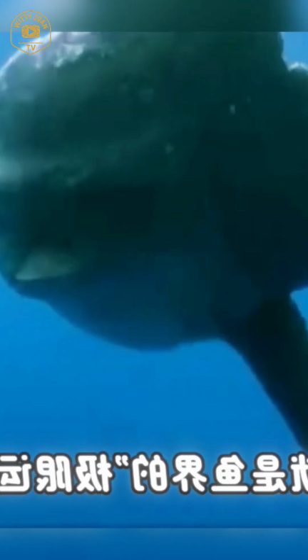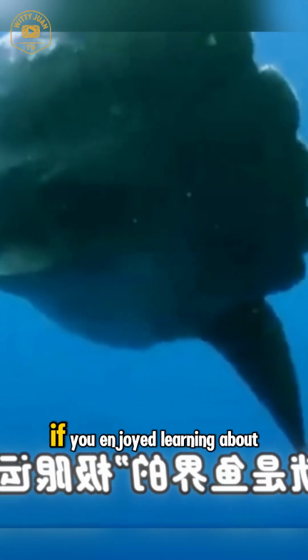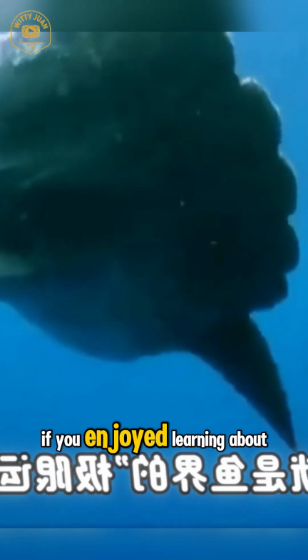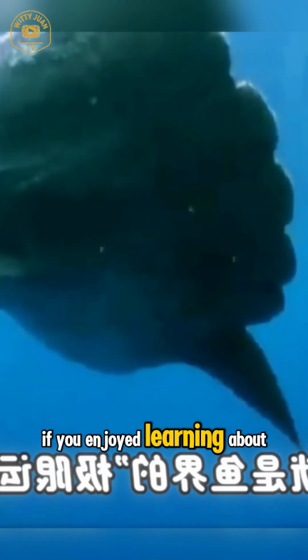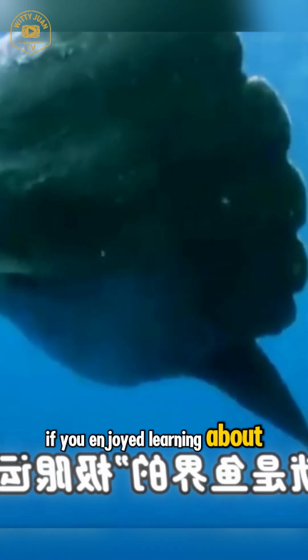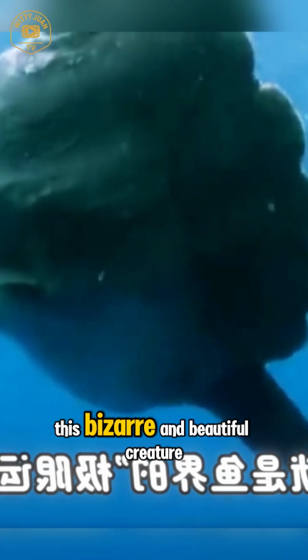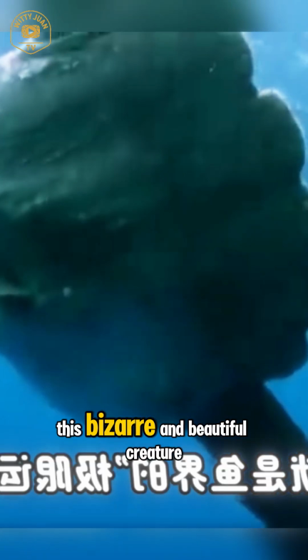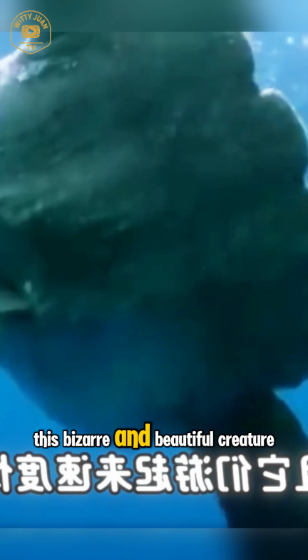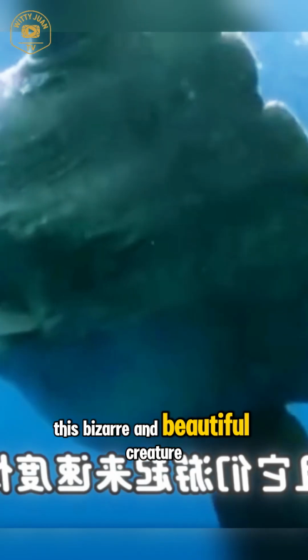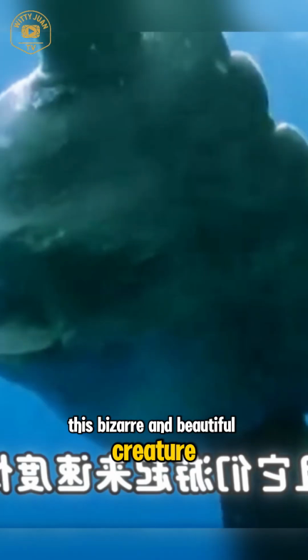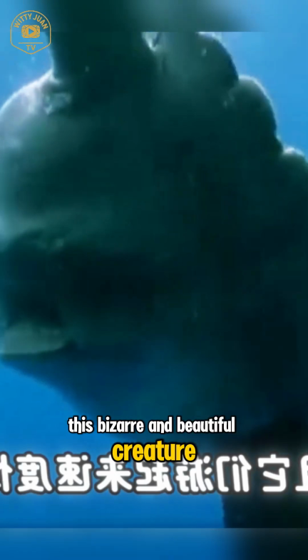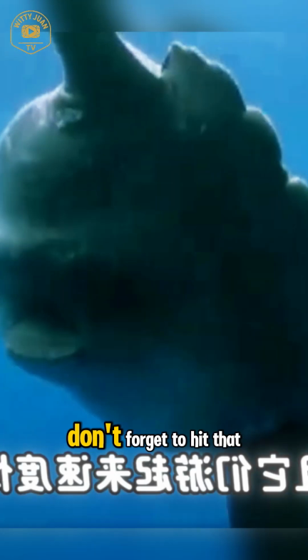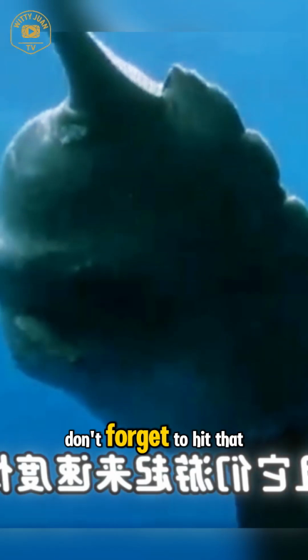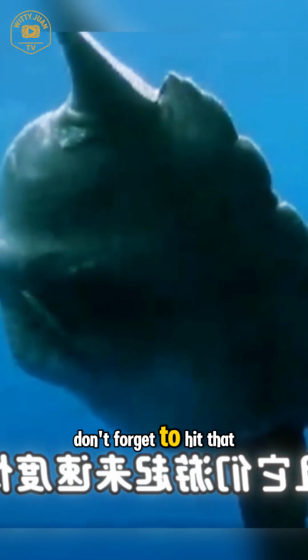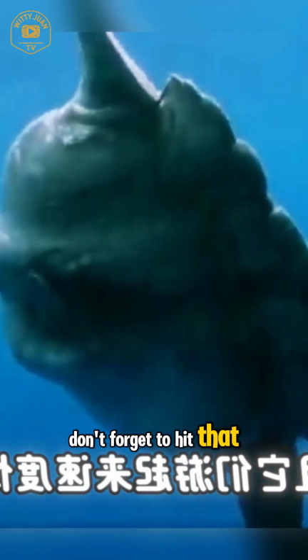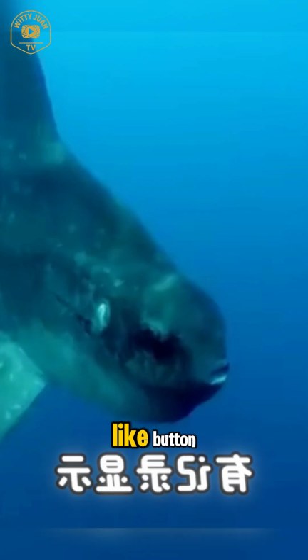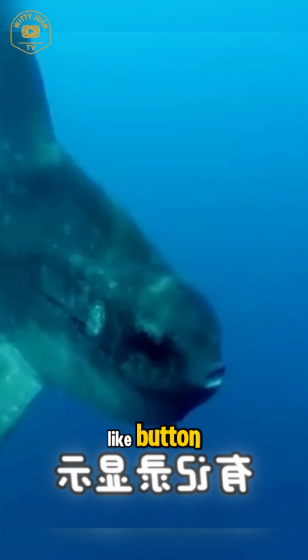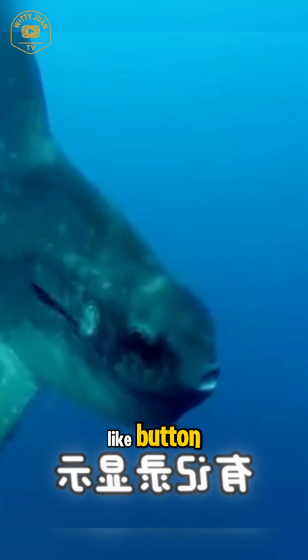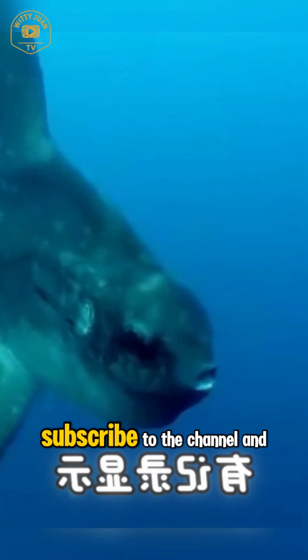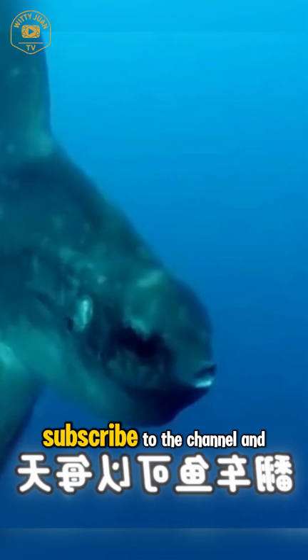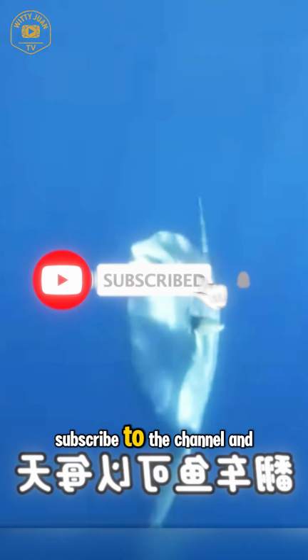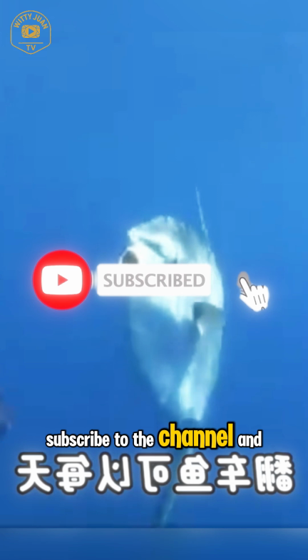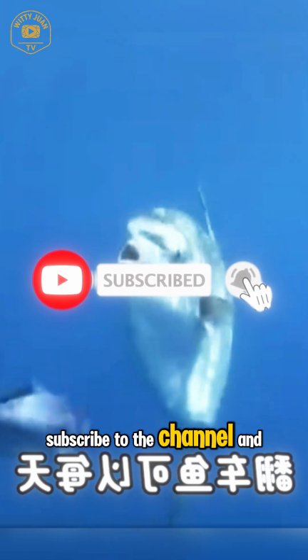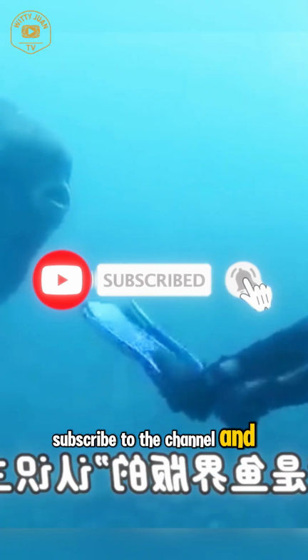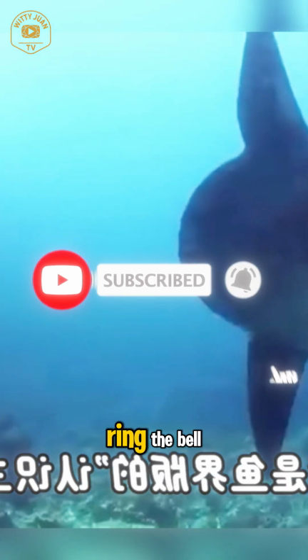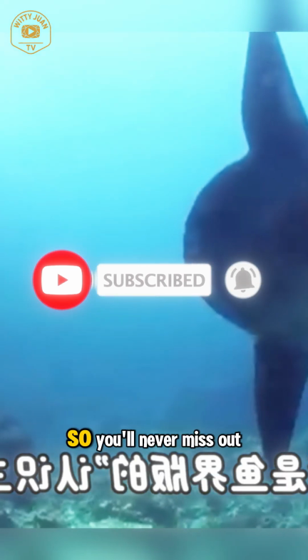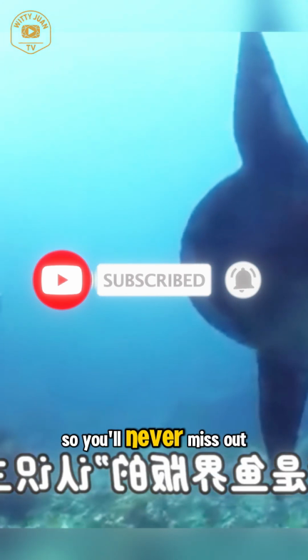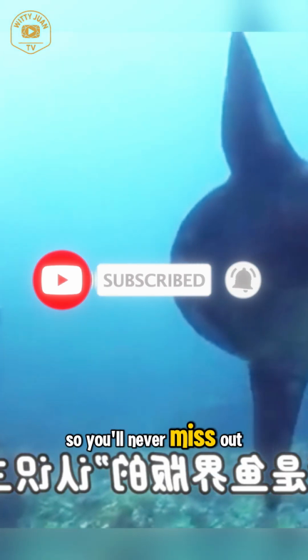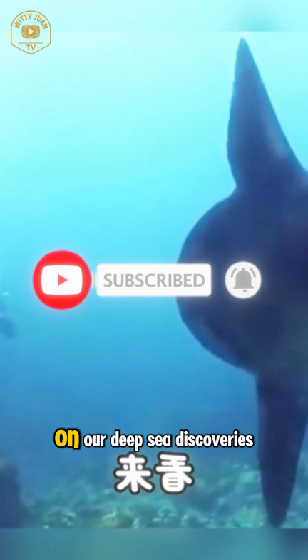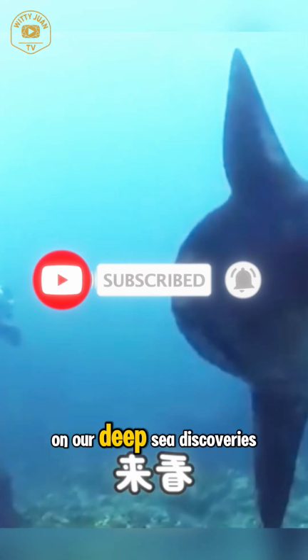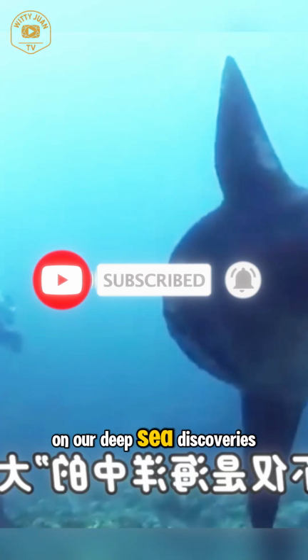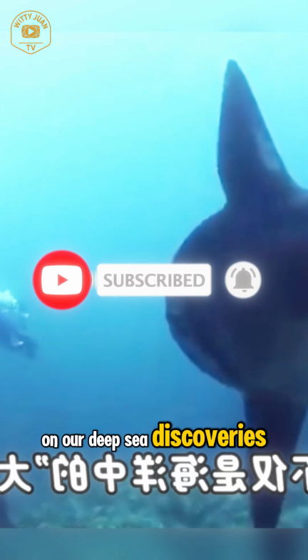If you enjoyed learning about this bizarre and beautiful creature, don't forget to hit that like button, subscribe to the channel, and ring the bell so you'll never miss out on our deep sea discoveries.